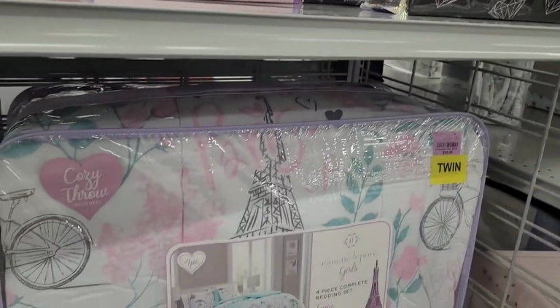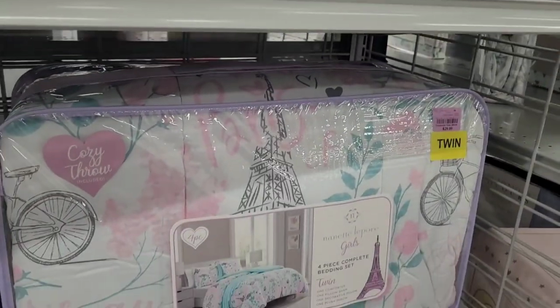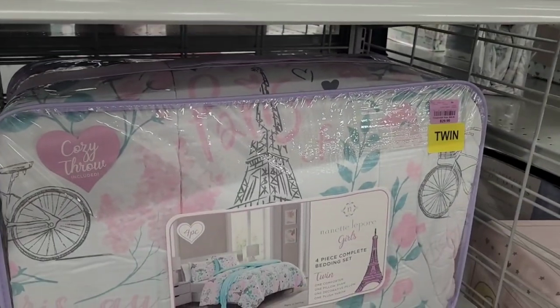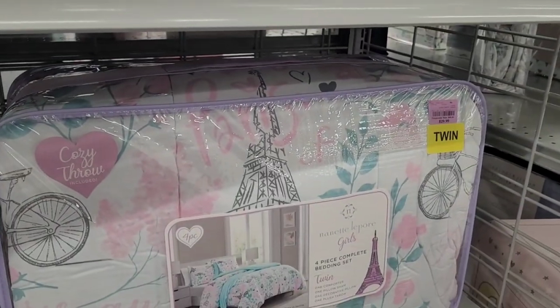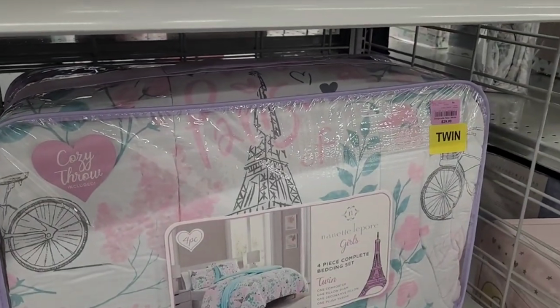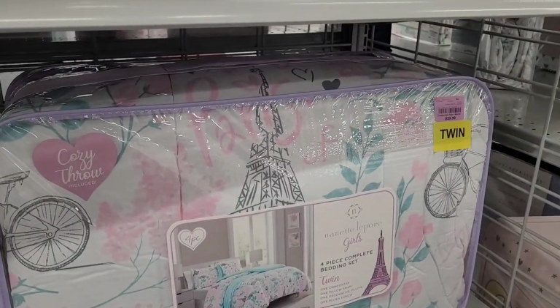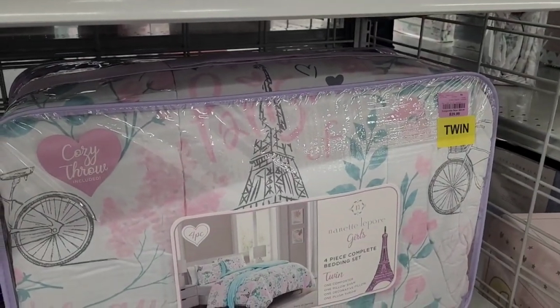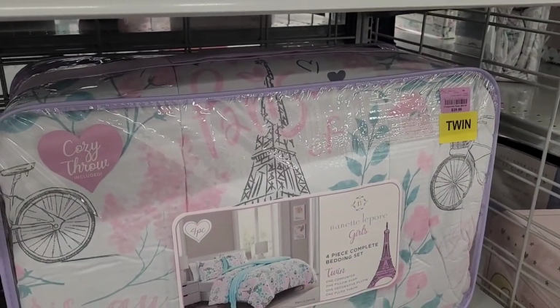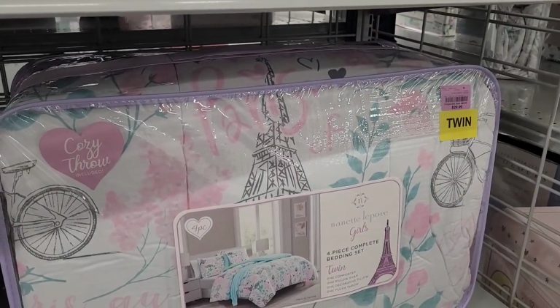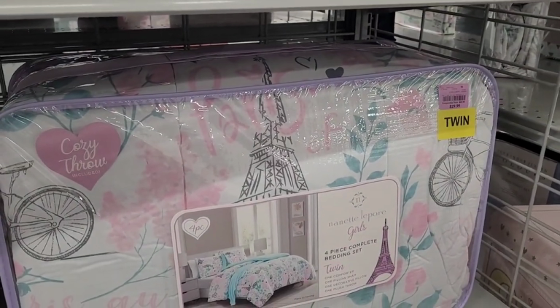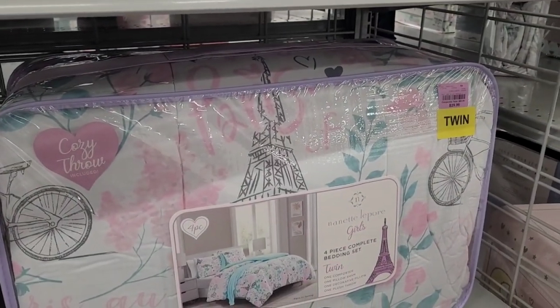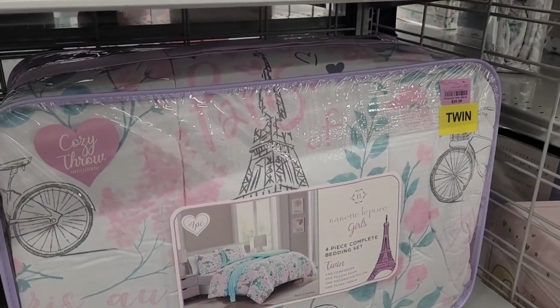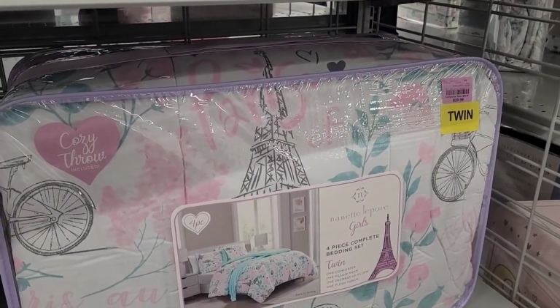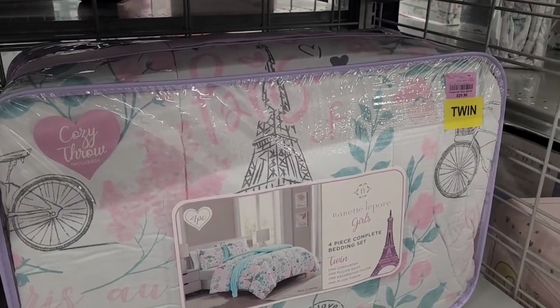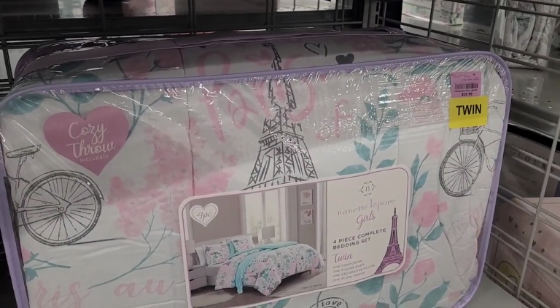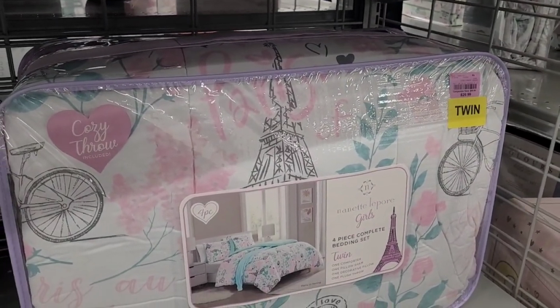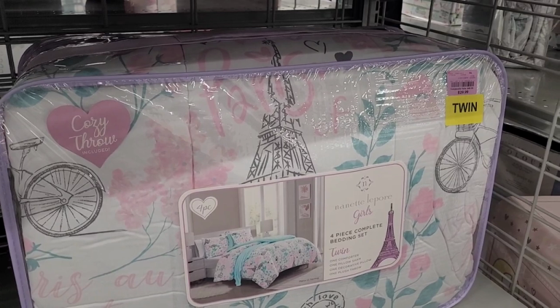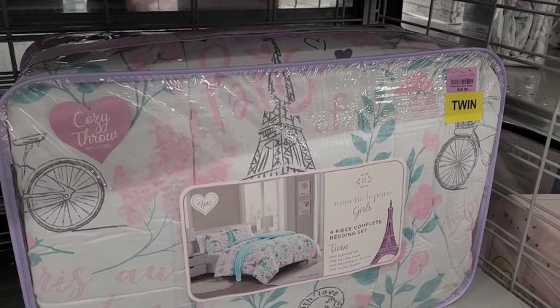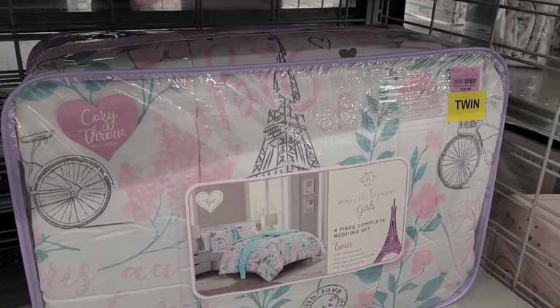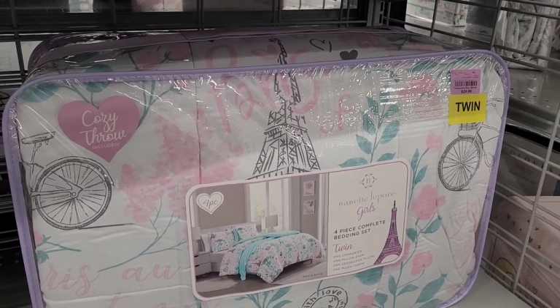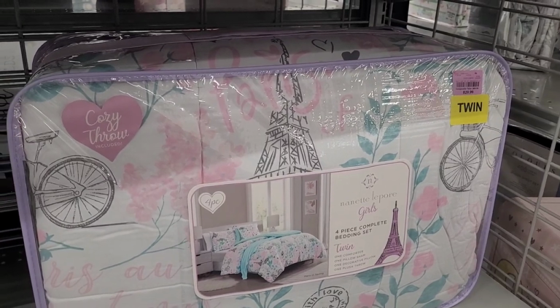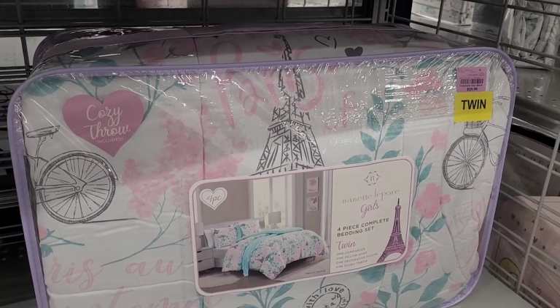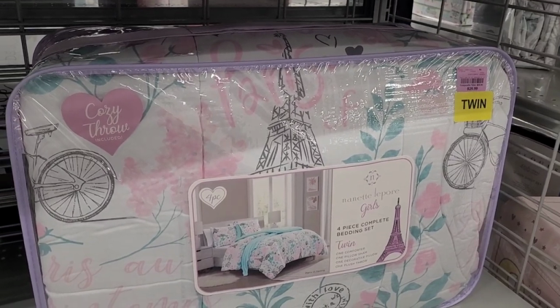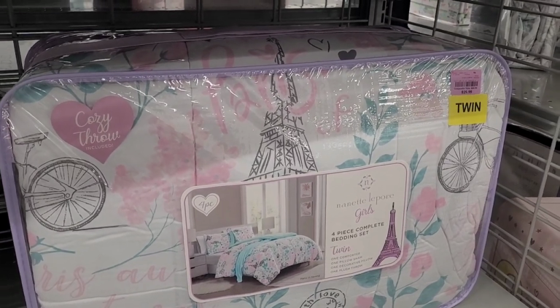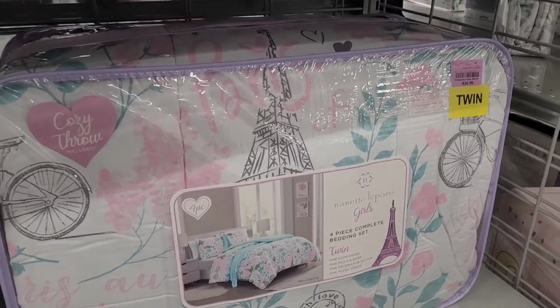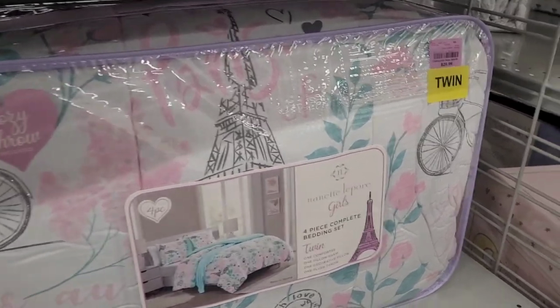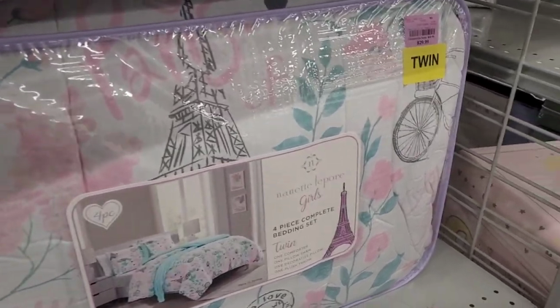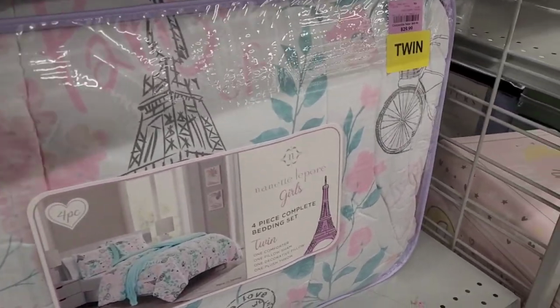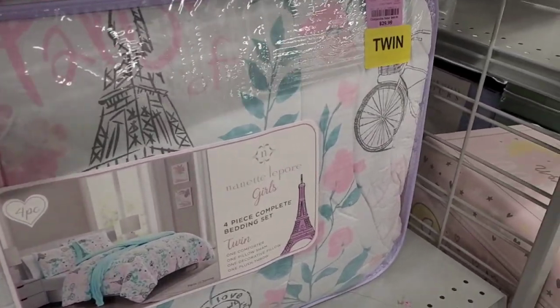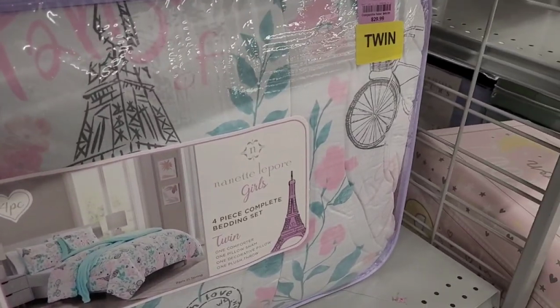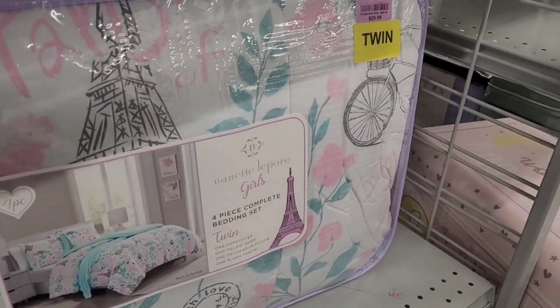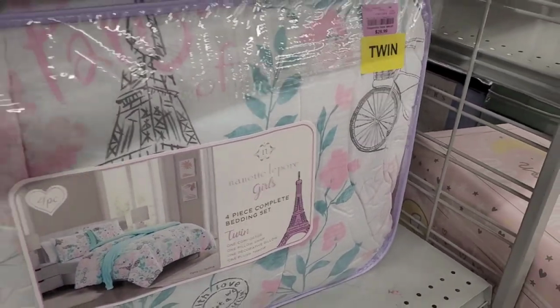And here is the comforter — $29.99. That's nice. That's not bad.